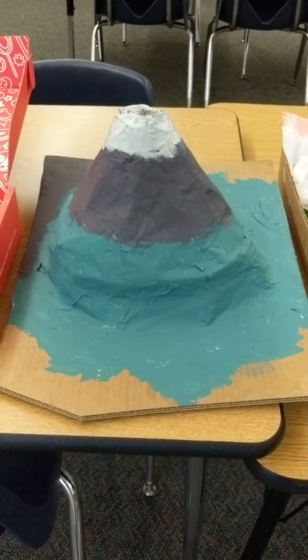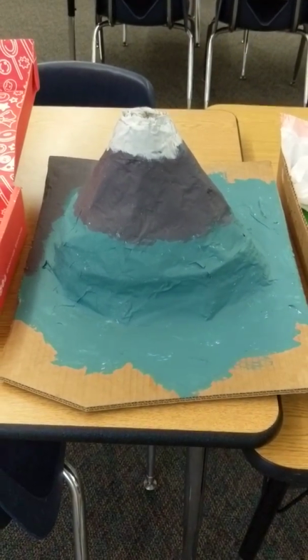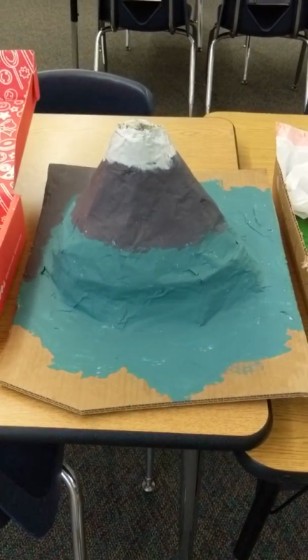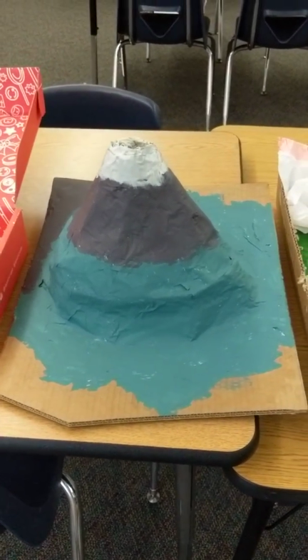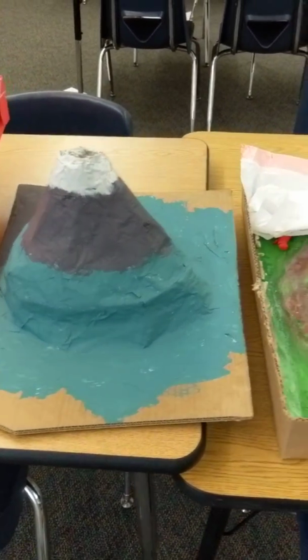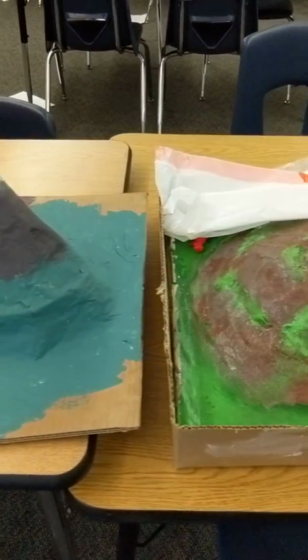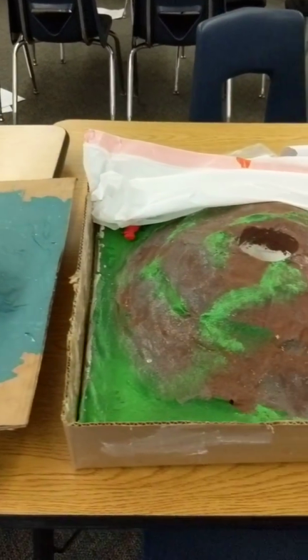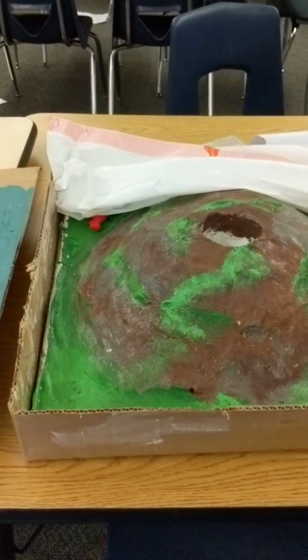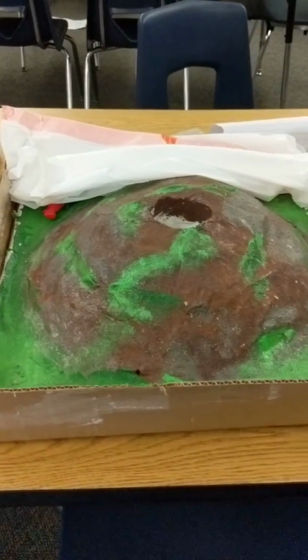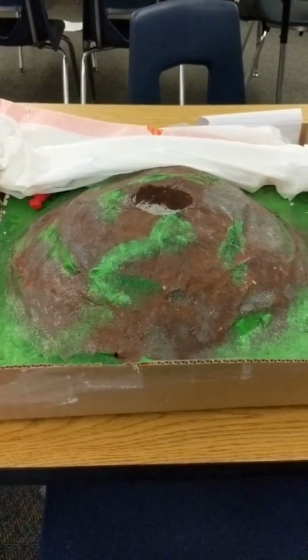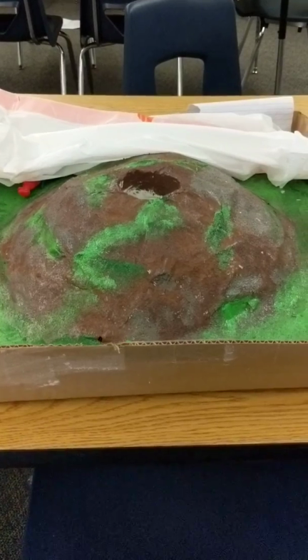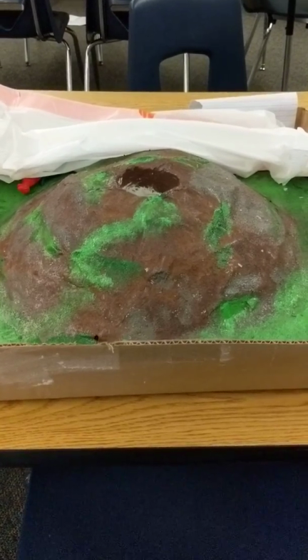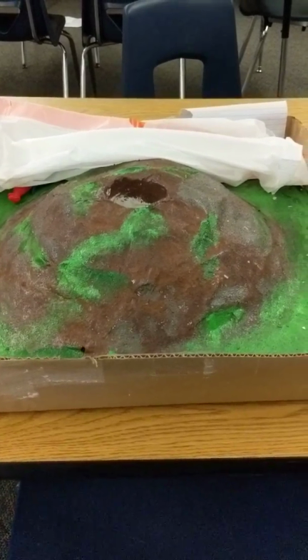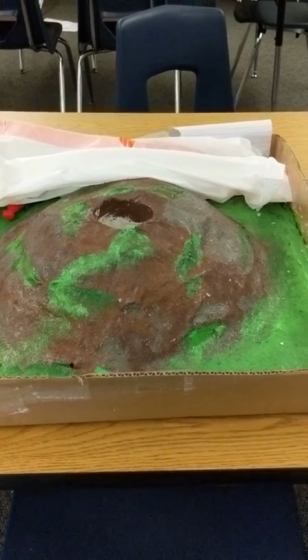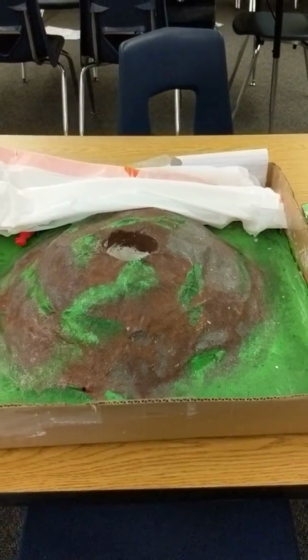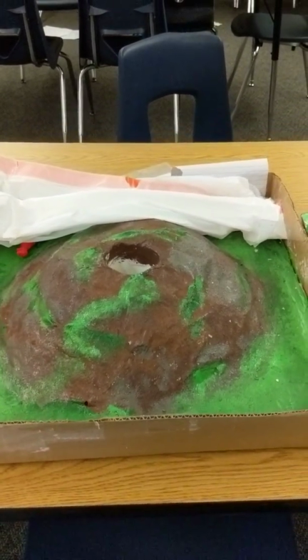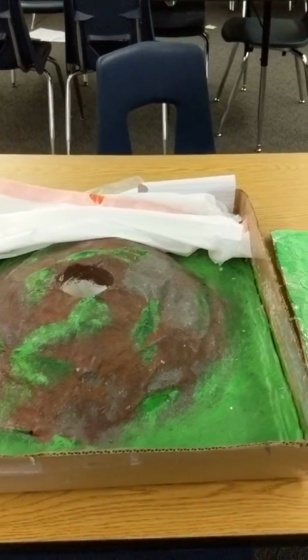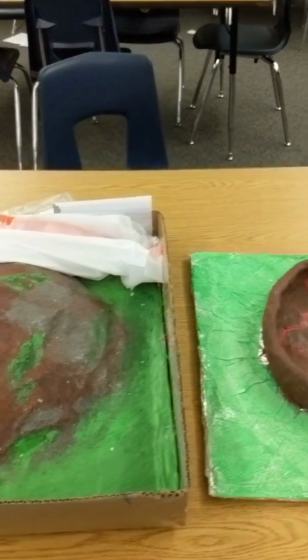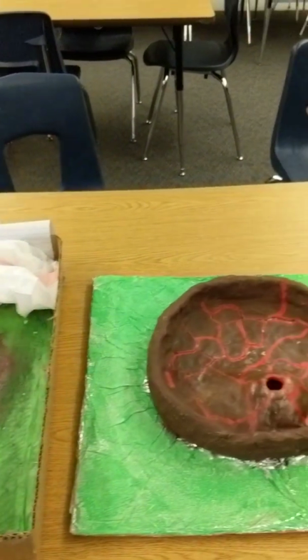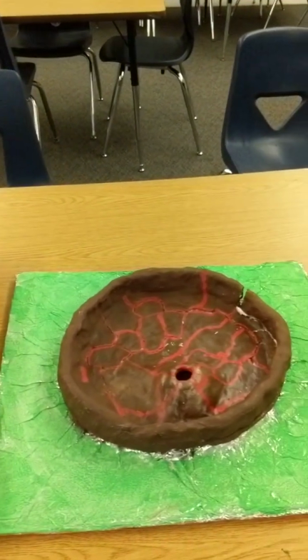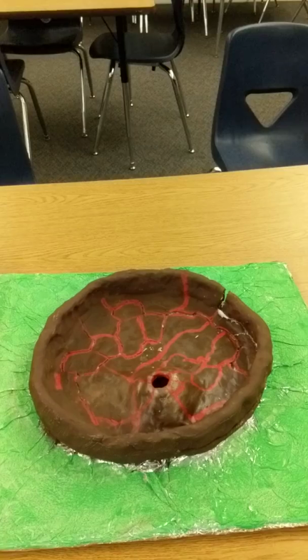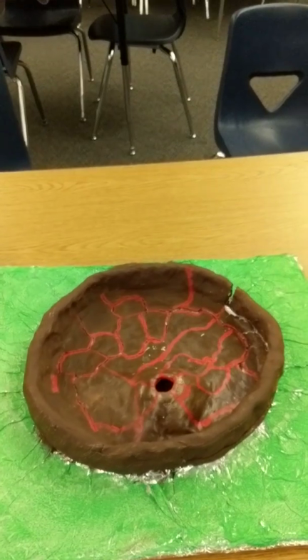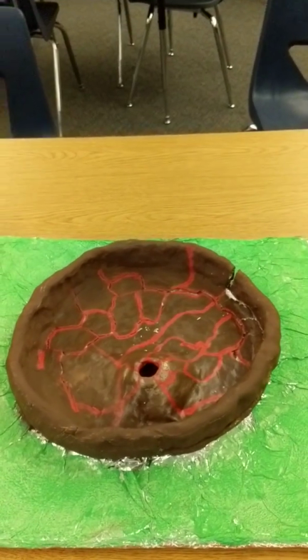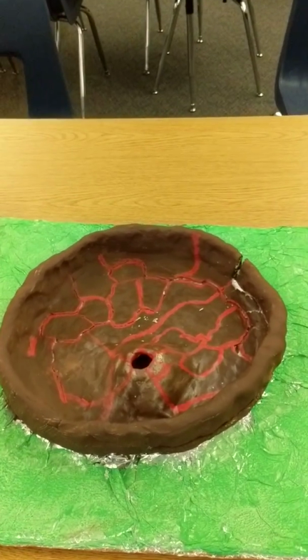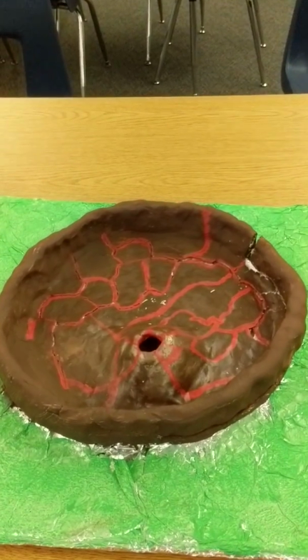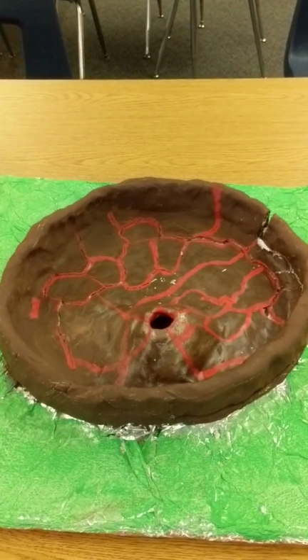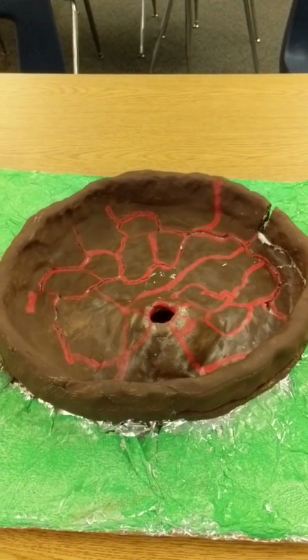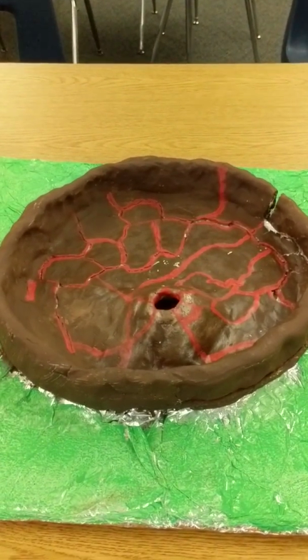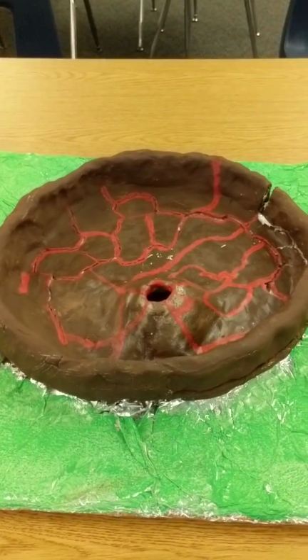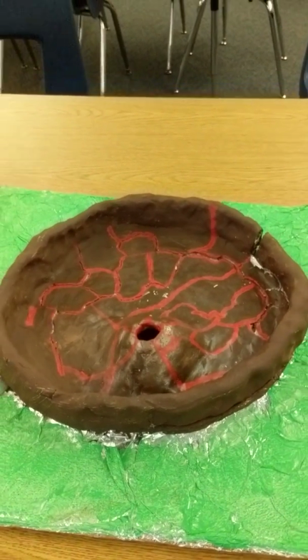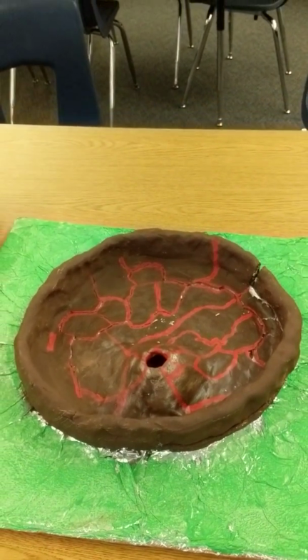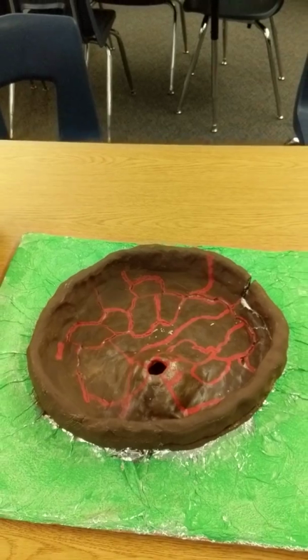You'll take a look at these and you'll see there's a bunch of different ideas that students came up with — lots of different materials that were used to create those volcanoes. Some have already been erupted, others have not been erupted yet, but as a whole you can see a wide variety in the types of products that were created to represent the different types of volcanoes.